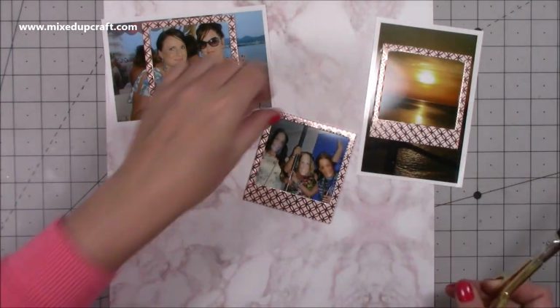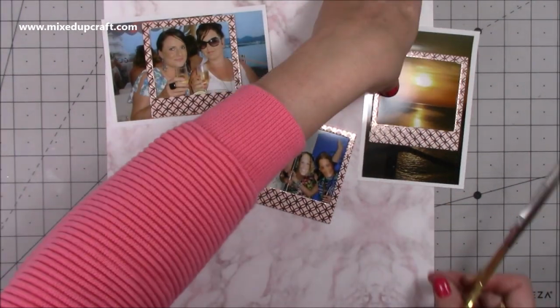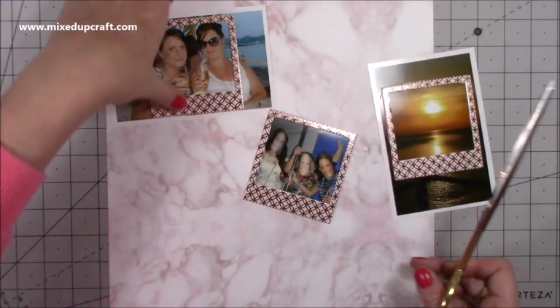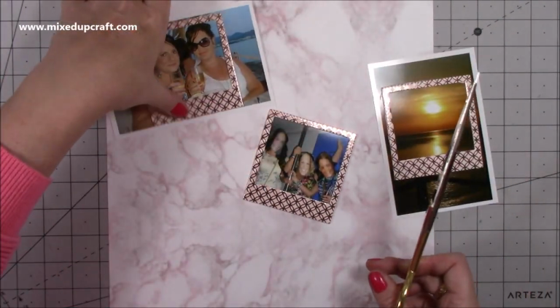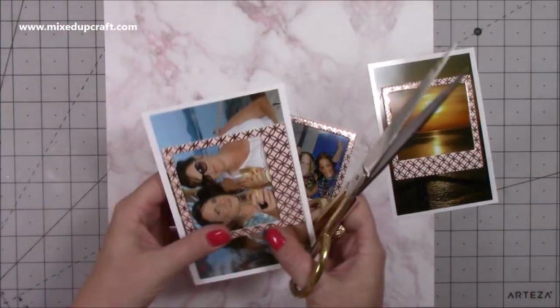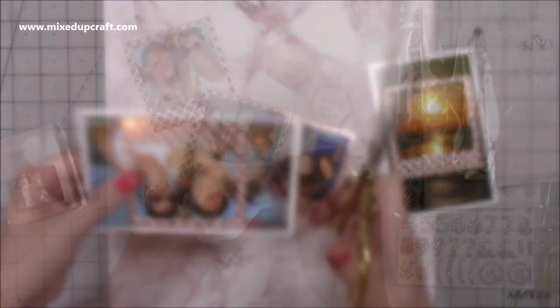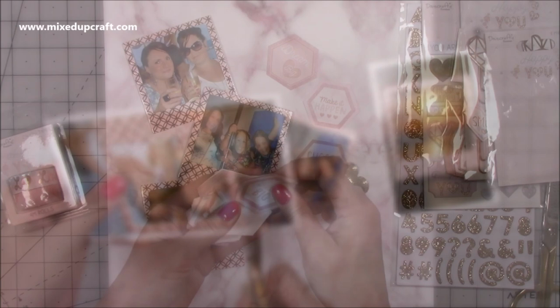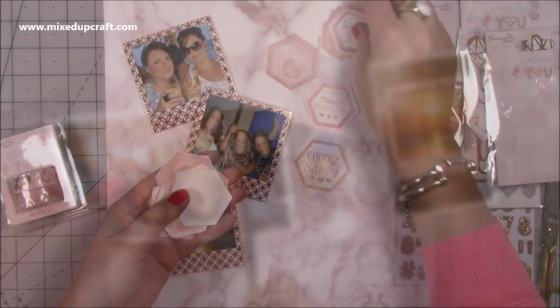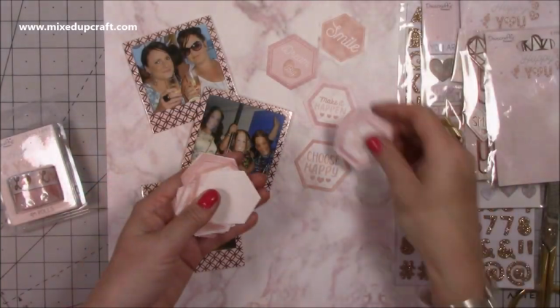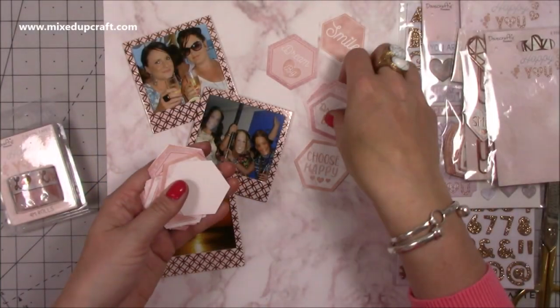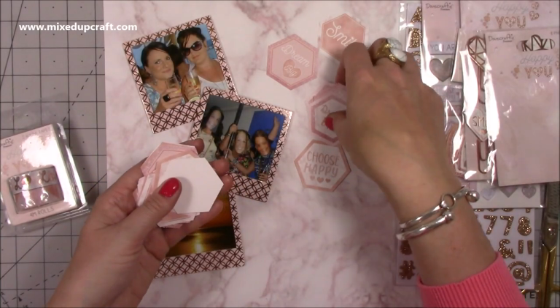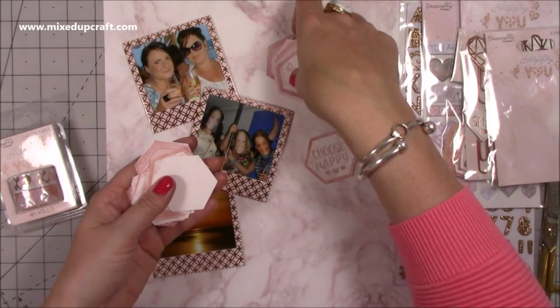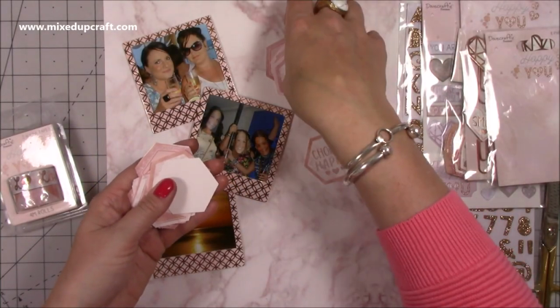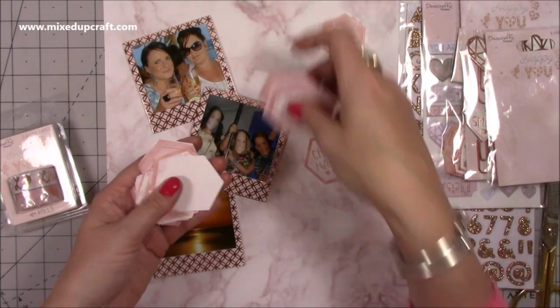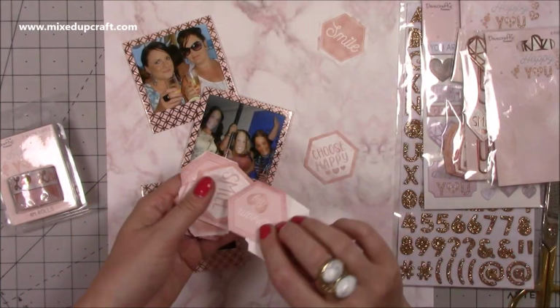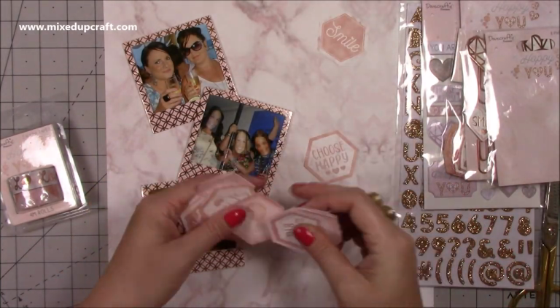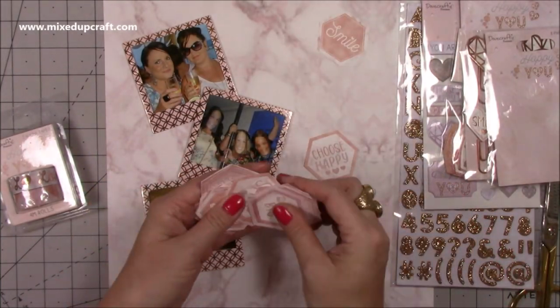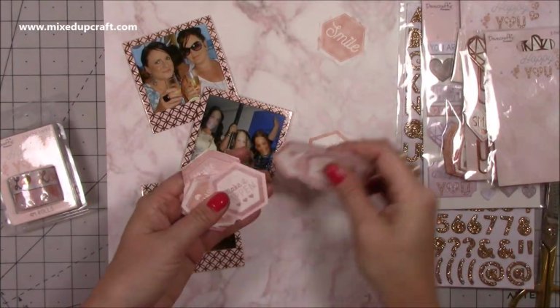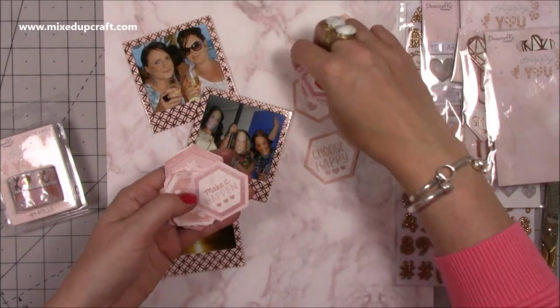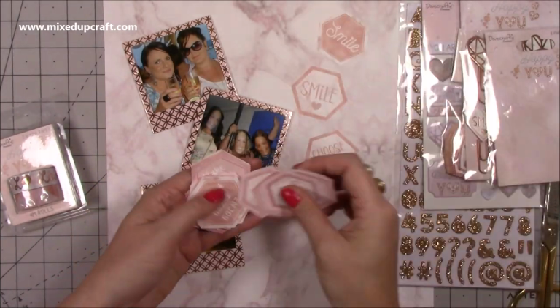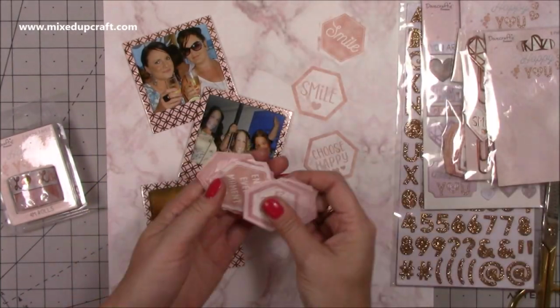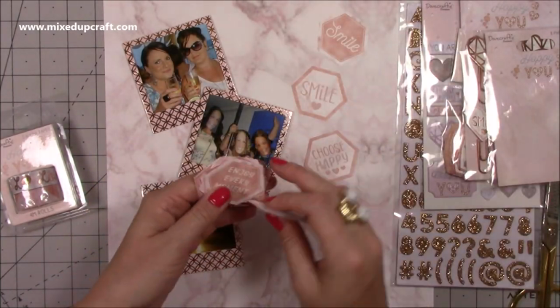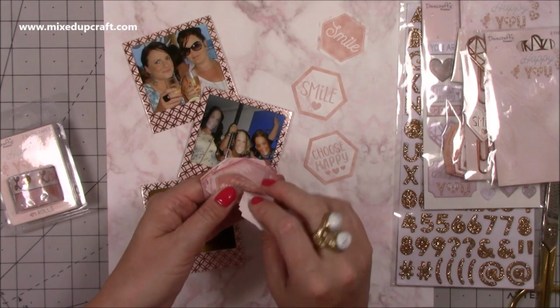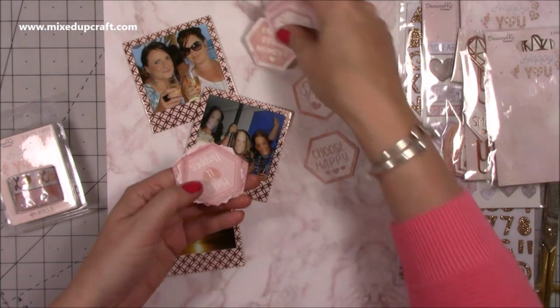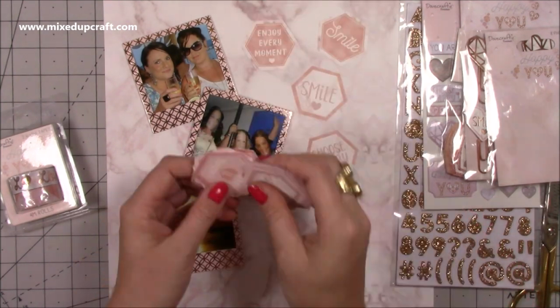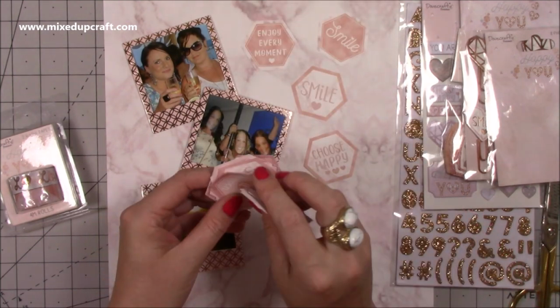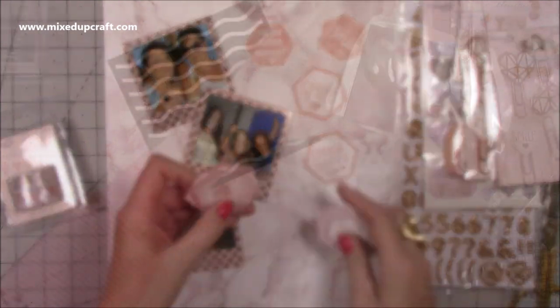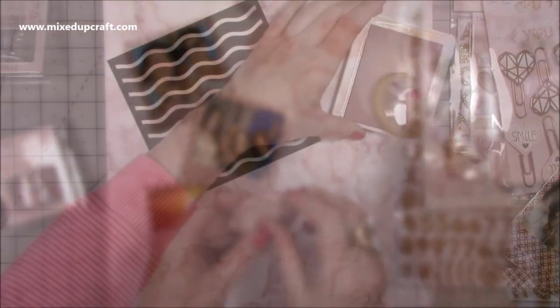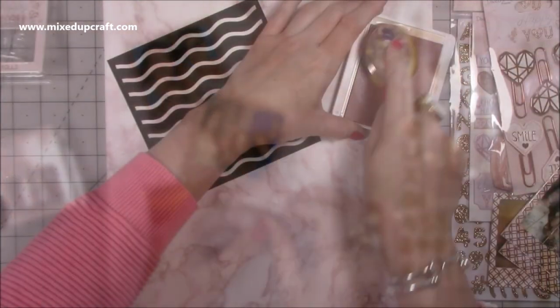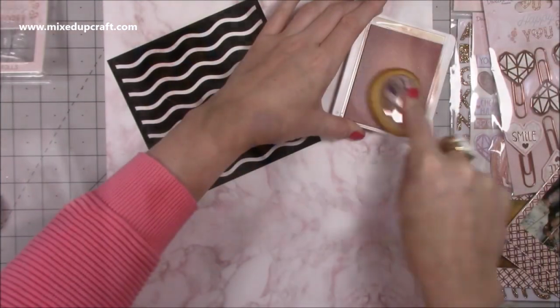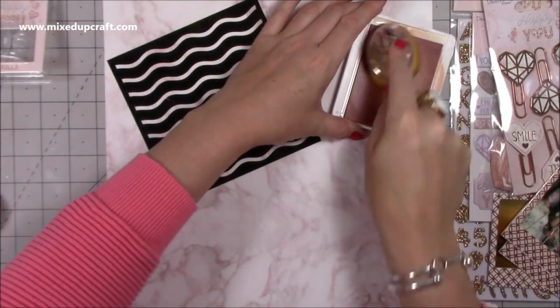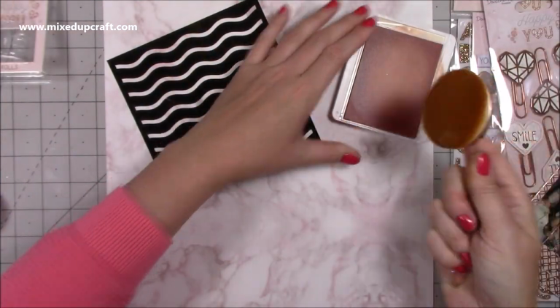You can see I've just stuck them all down and I'm cutting them out. These hexagon shapes I fussy-cut from another project, so I had all these really nice sayings and I thought they'd work really well with this layout.